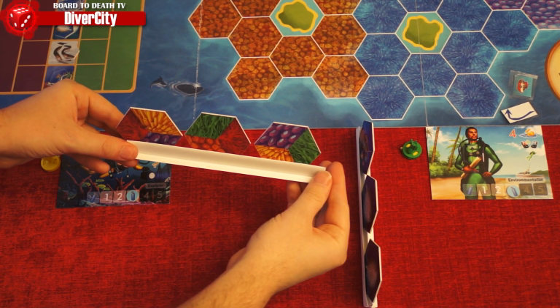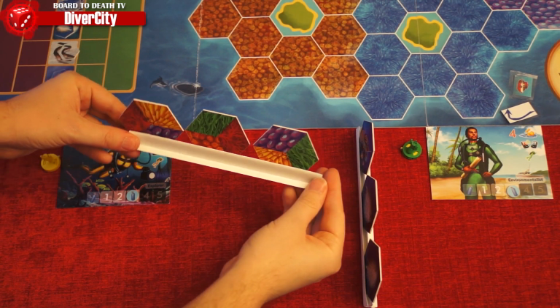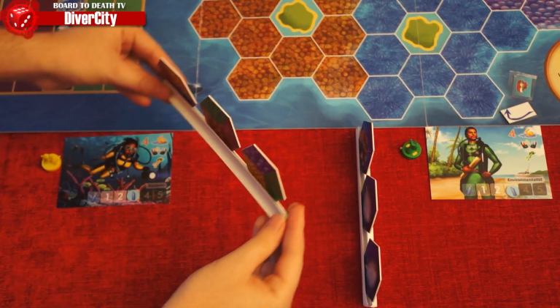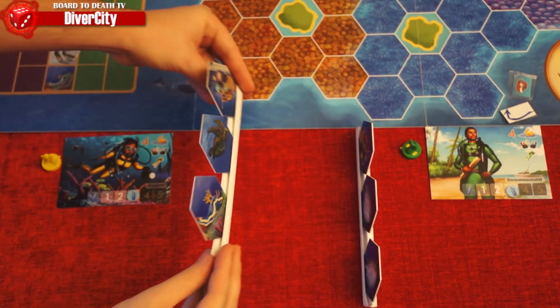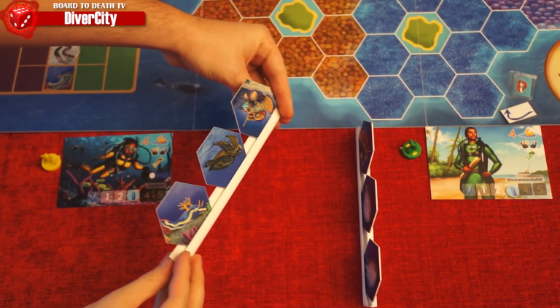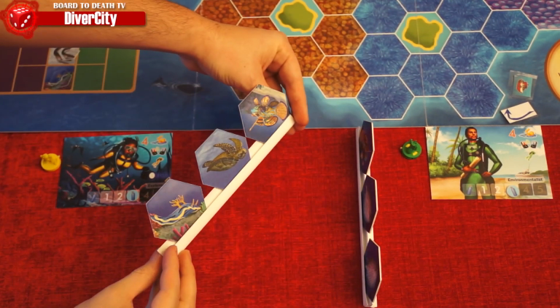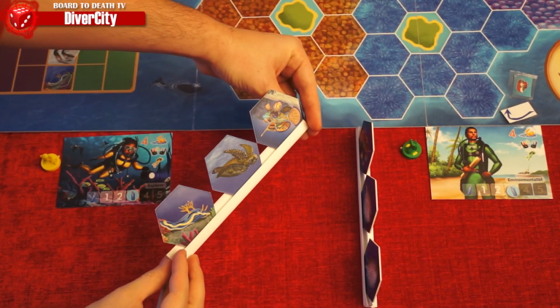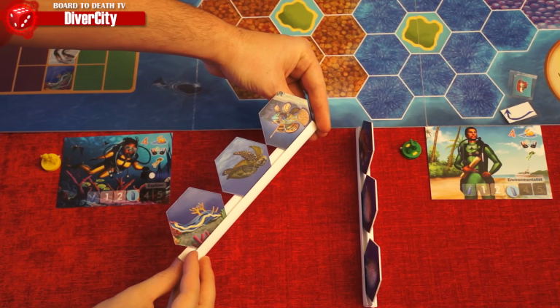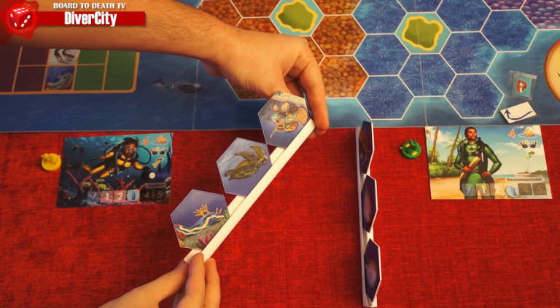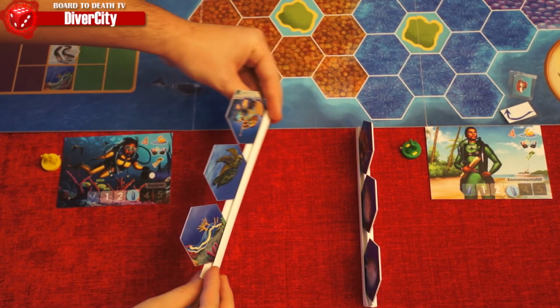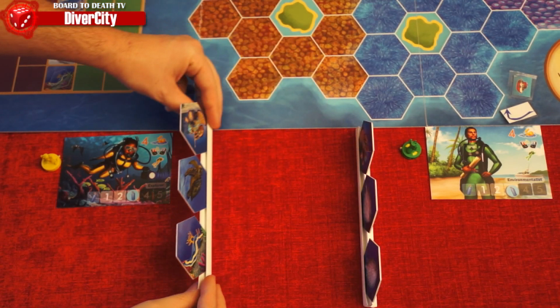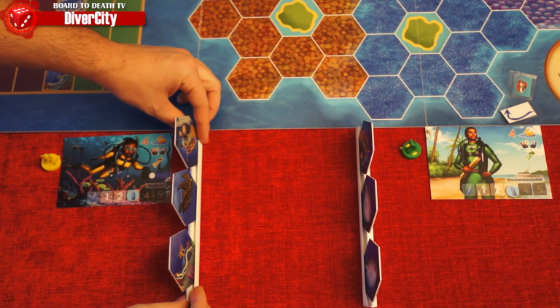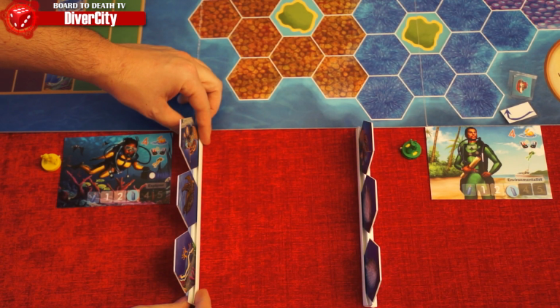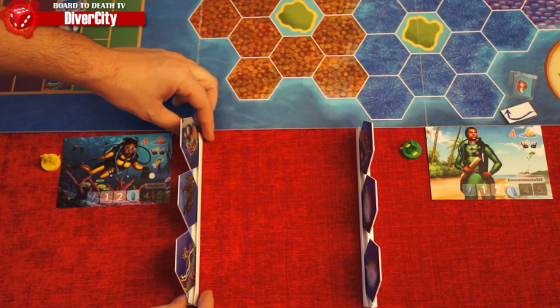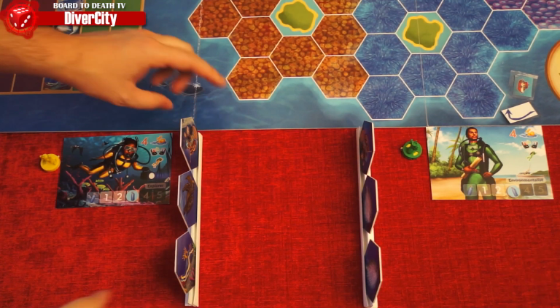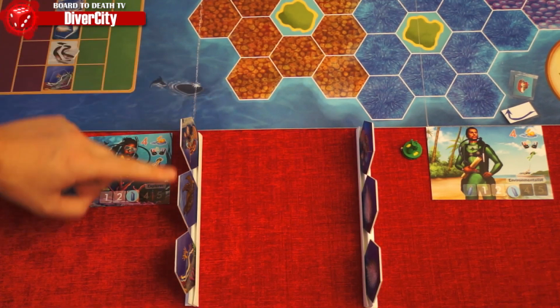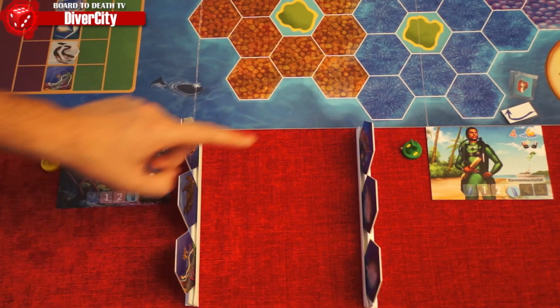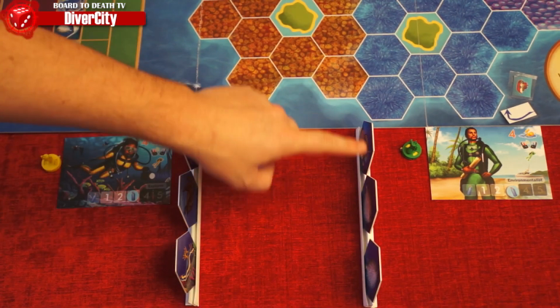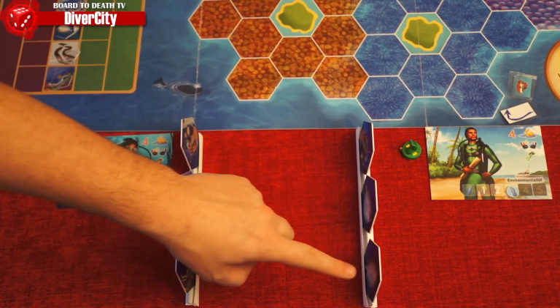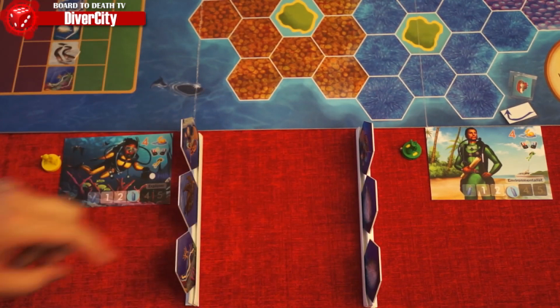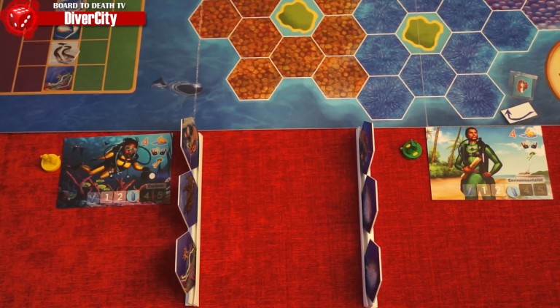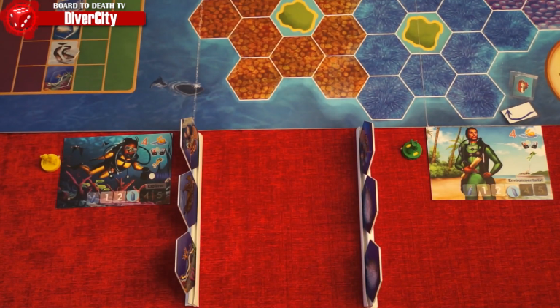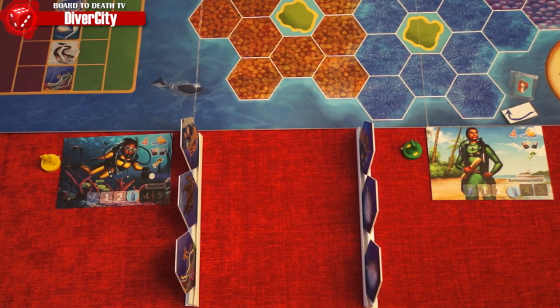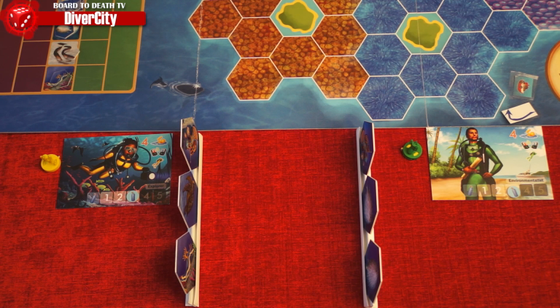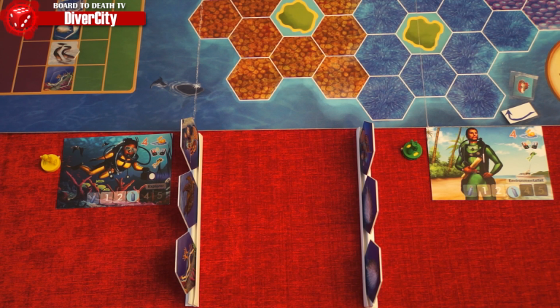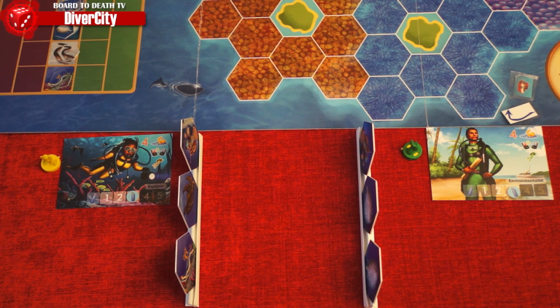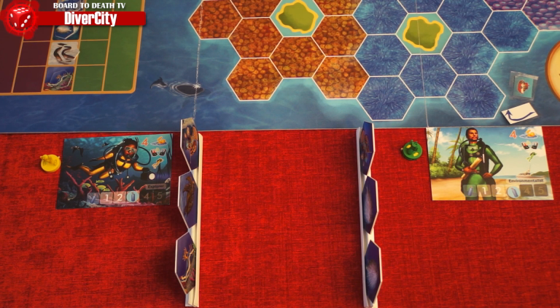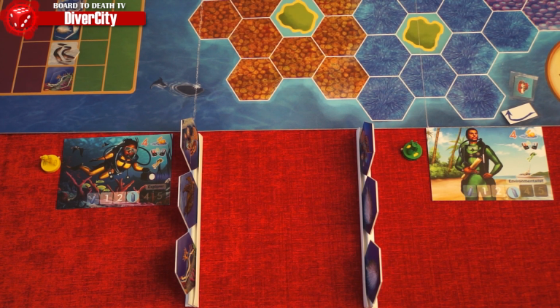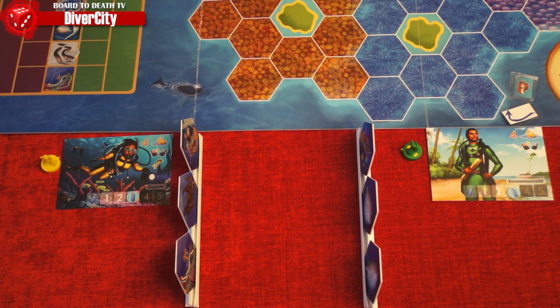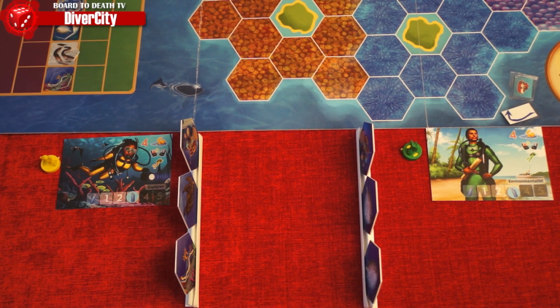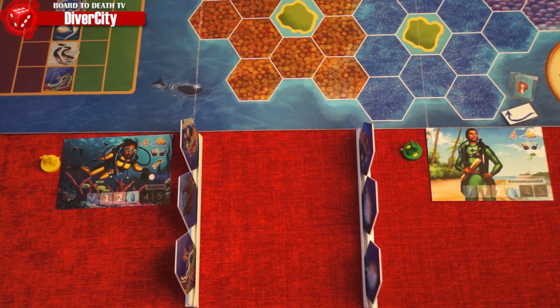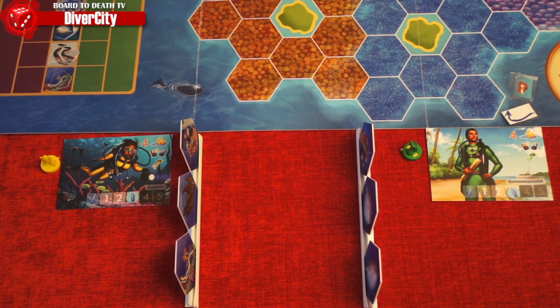Each player will draw three coral tiles and place them on their rack in front of them. You are not allowed to see the species on the other side of the tile — only the other players can see this information.